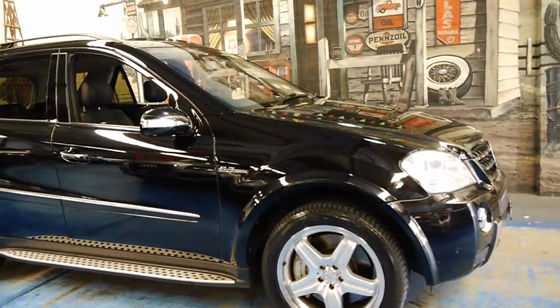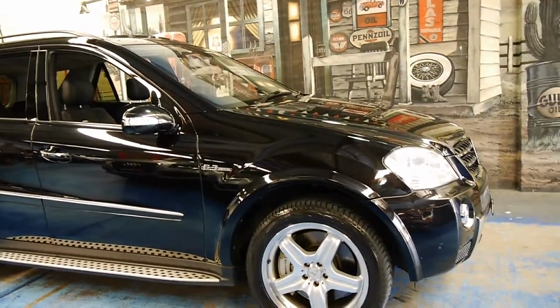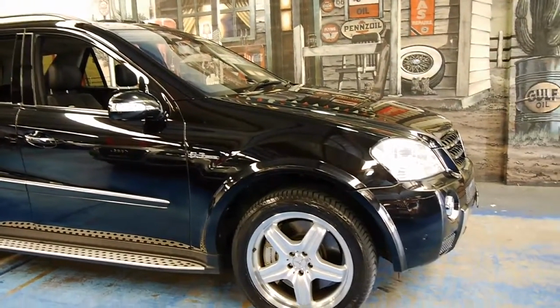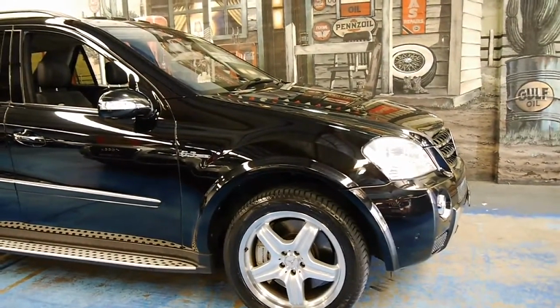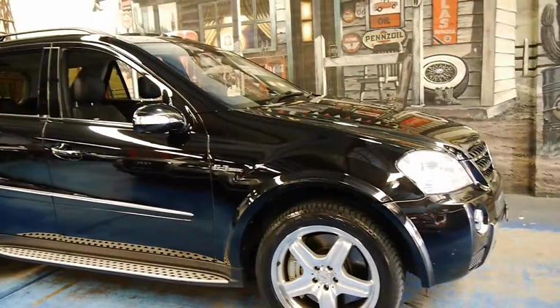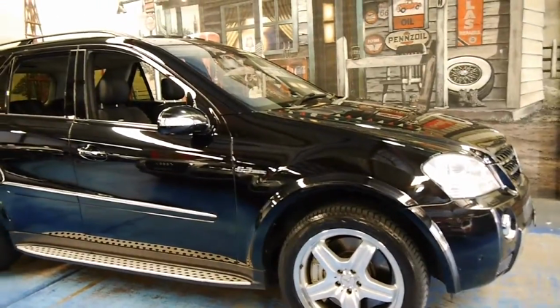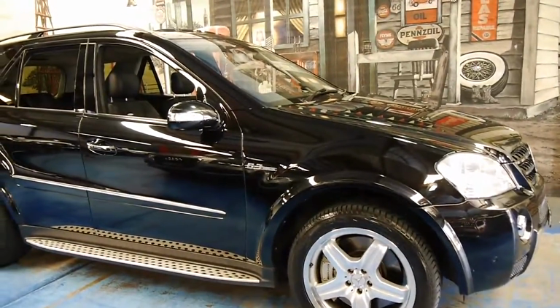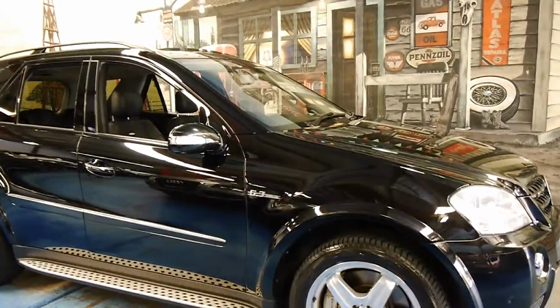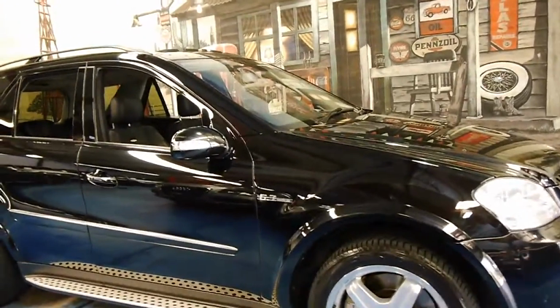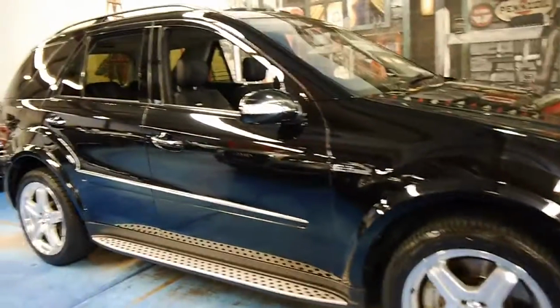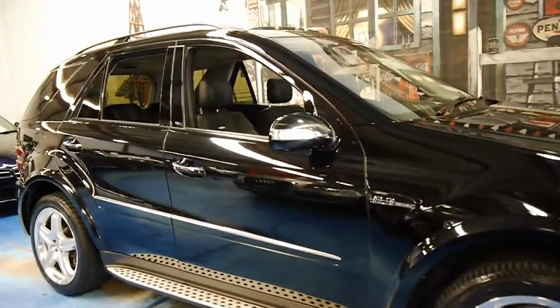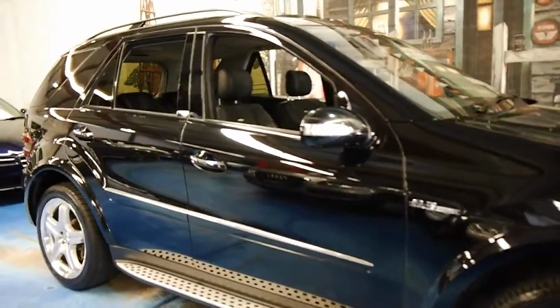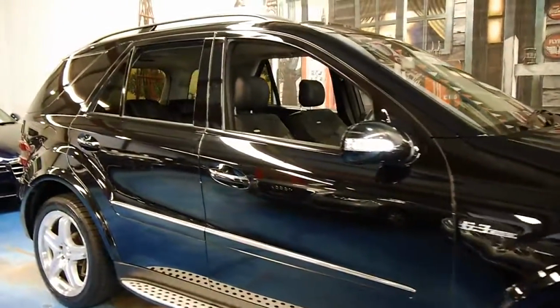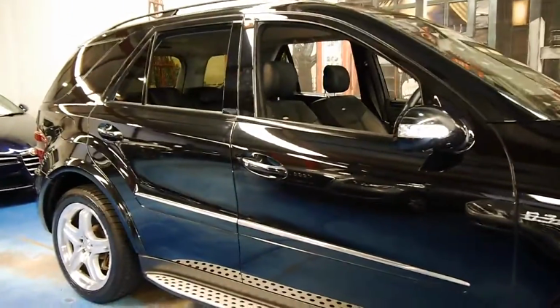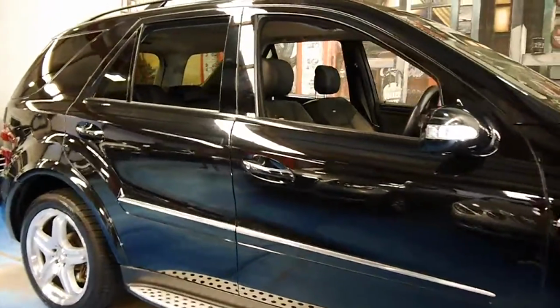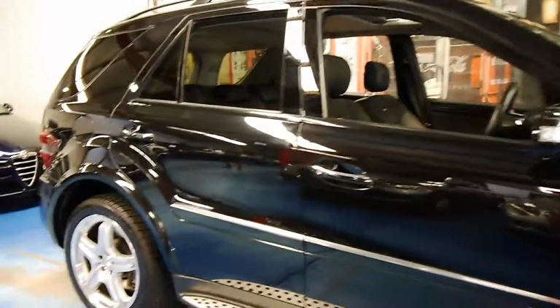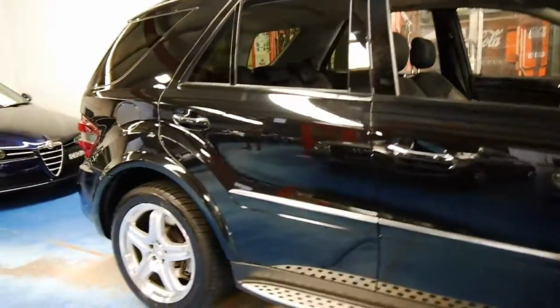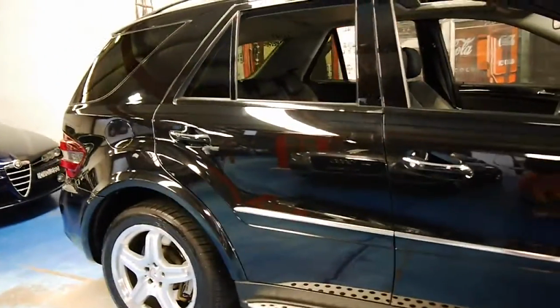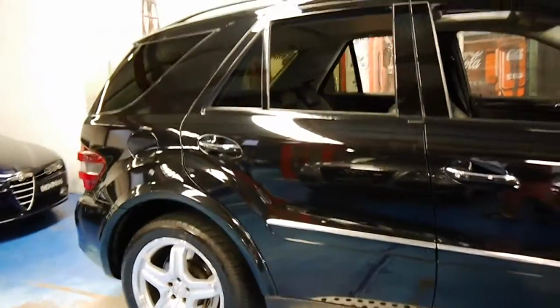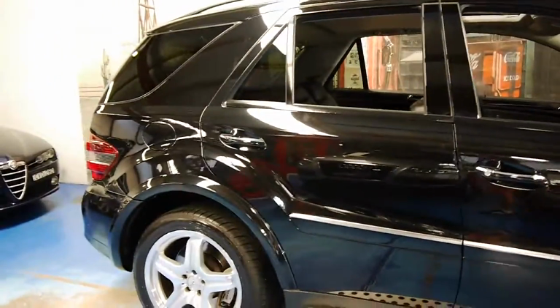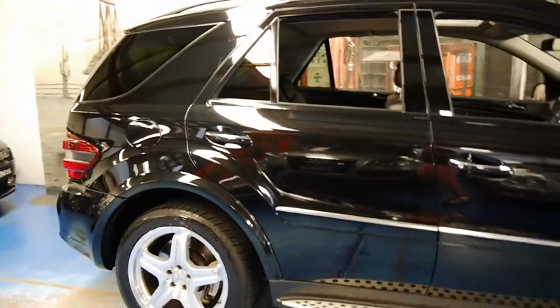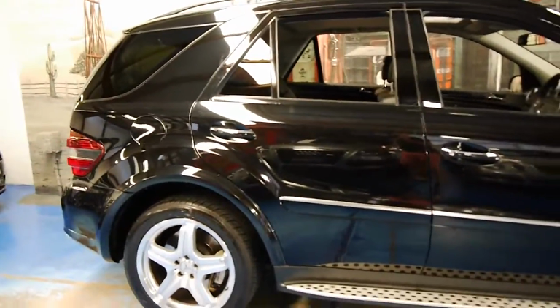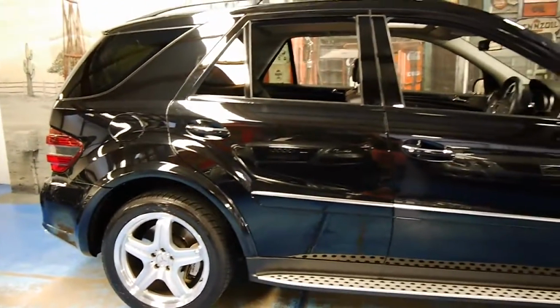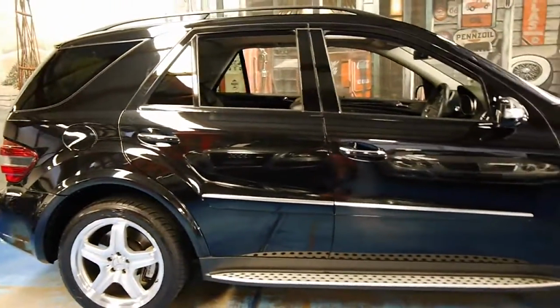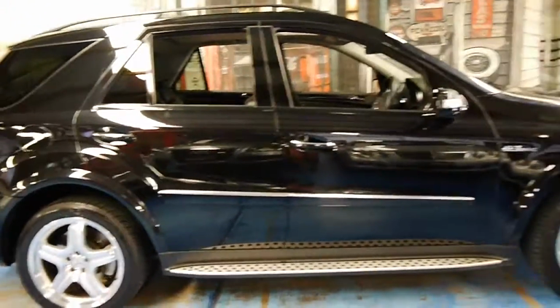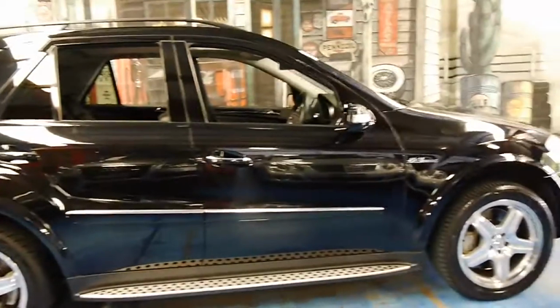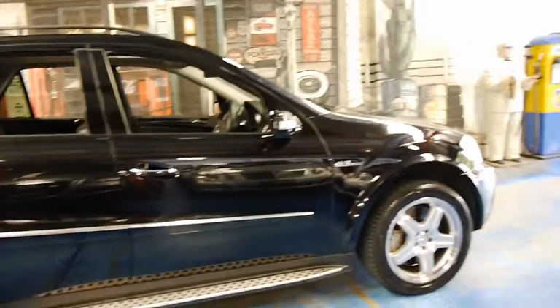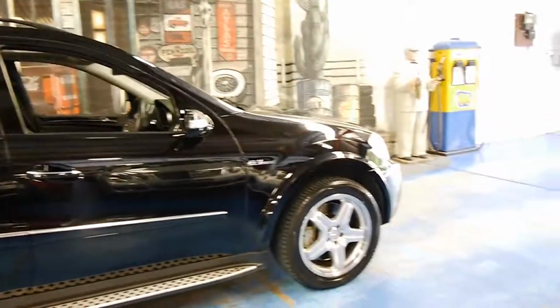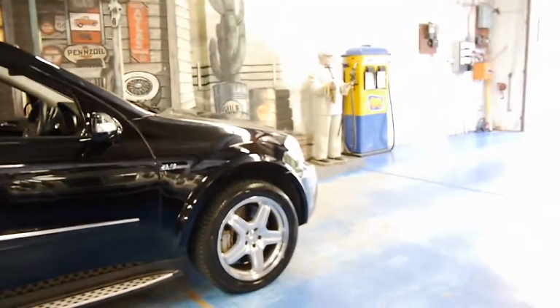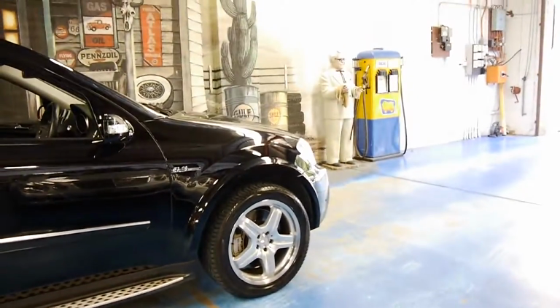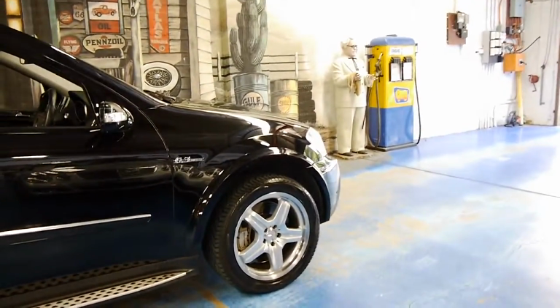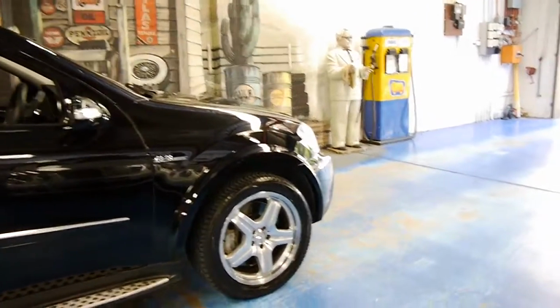So if you have been looking for an ML63, please come and have a look at this car — you're certainly not going to be disappointed. We think this is an absolutely divine example. Thank you so much for watching and we look forward to hearing from you.